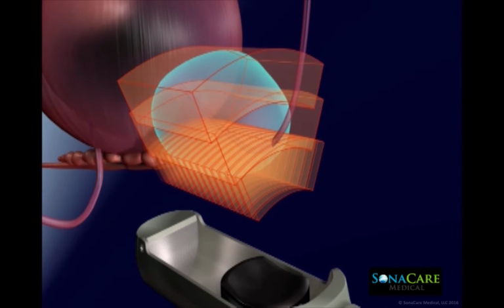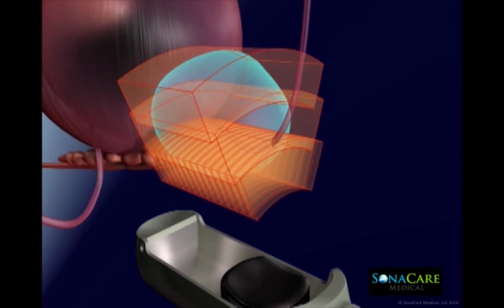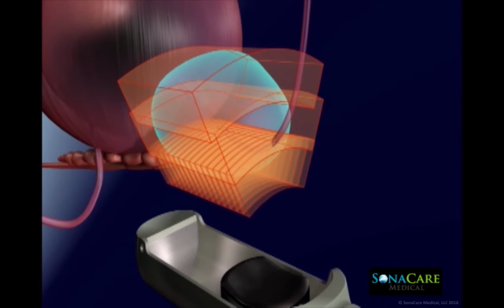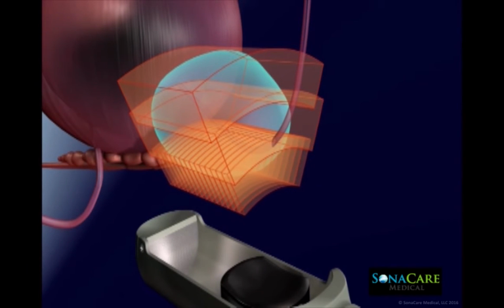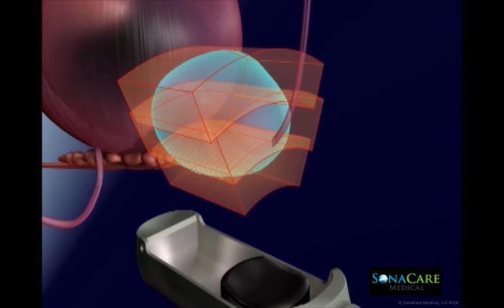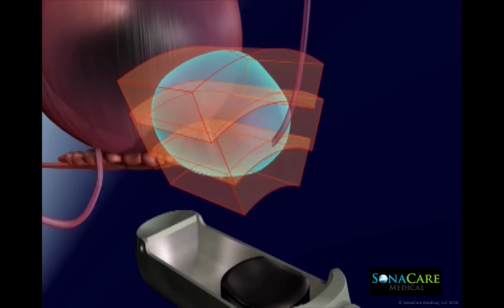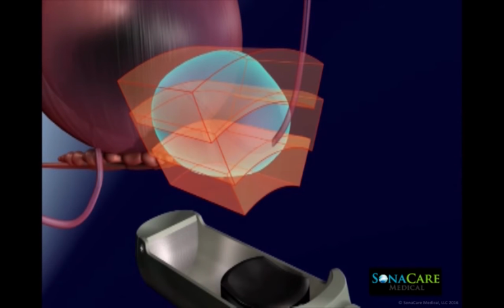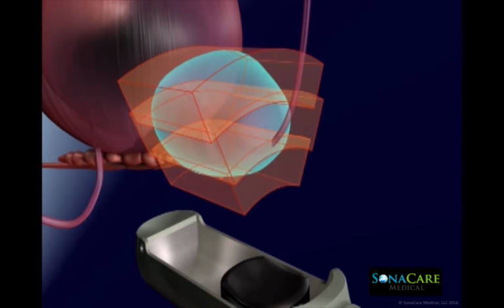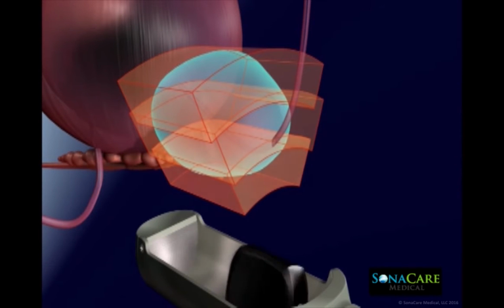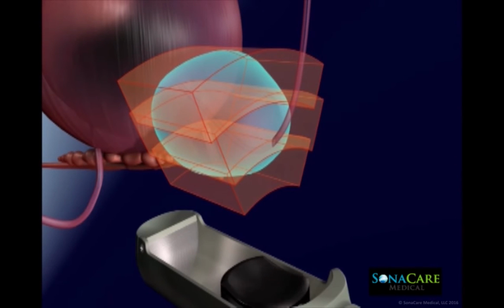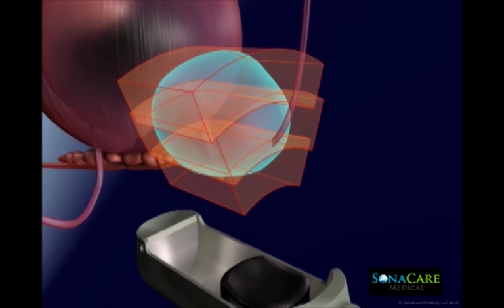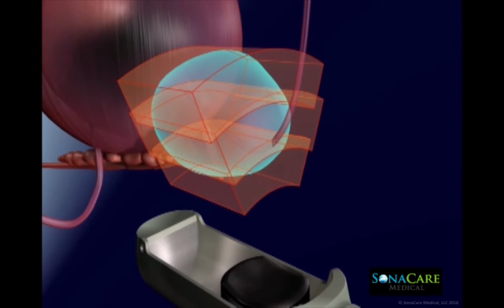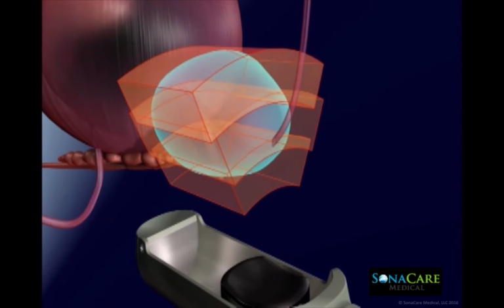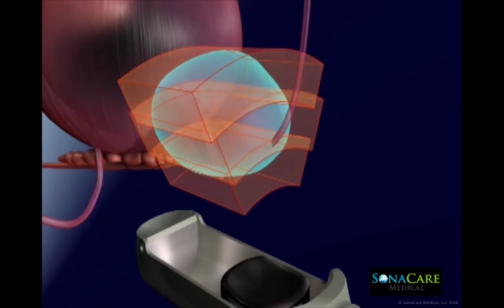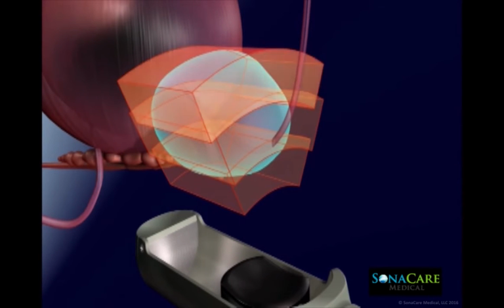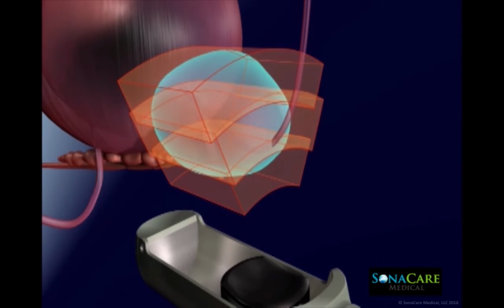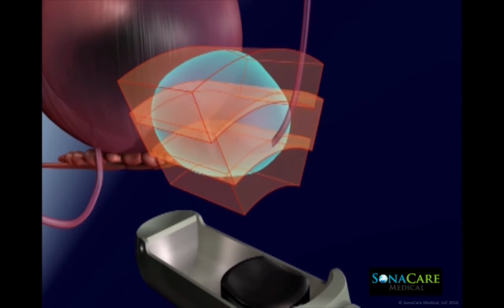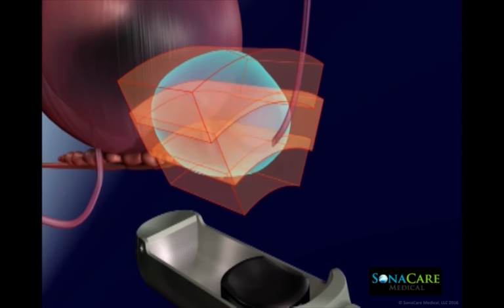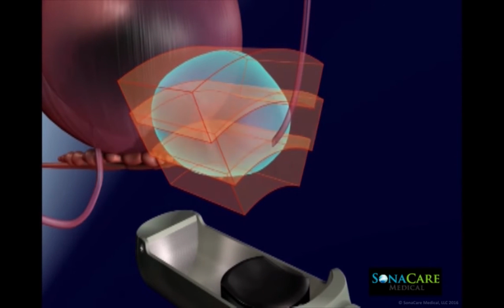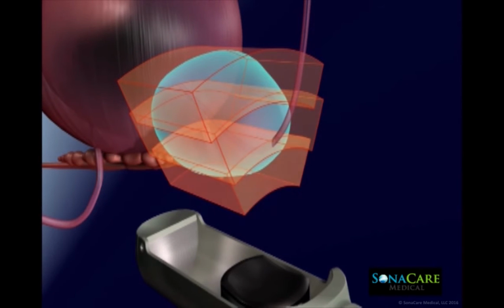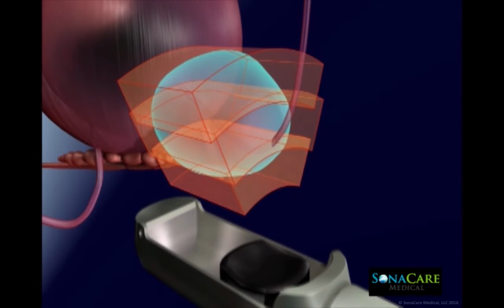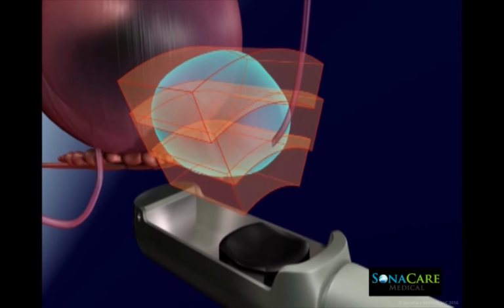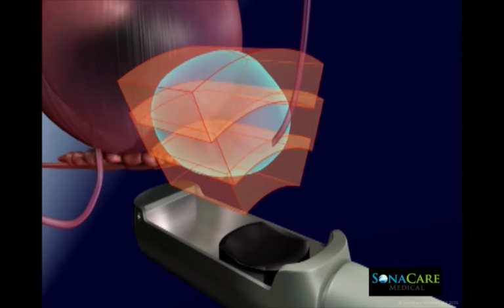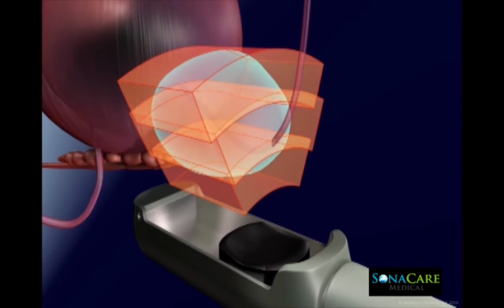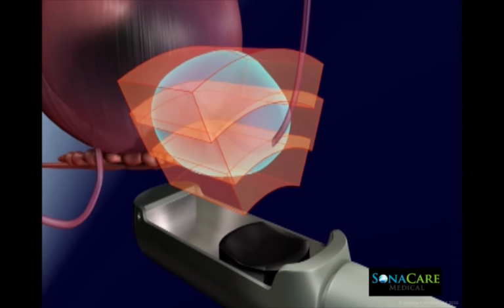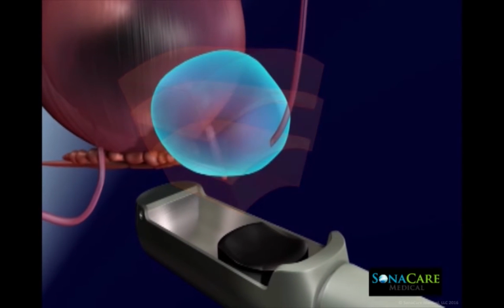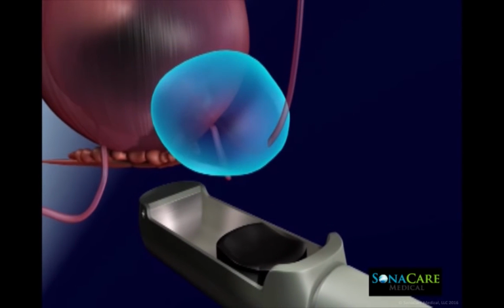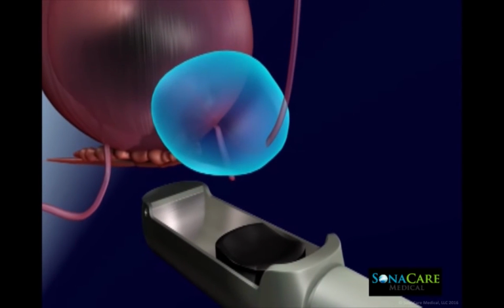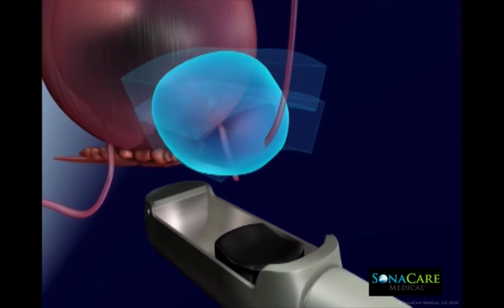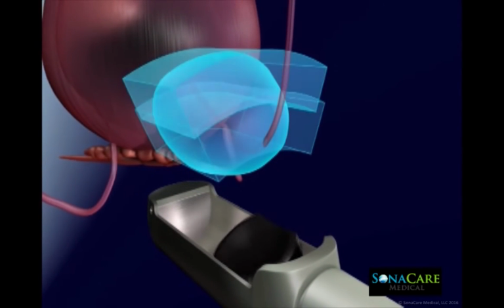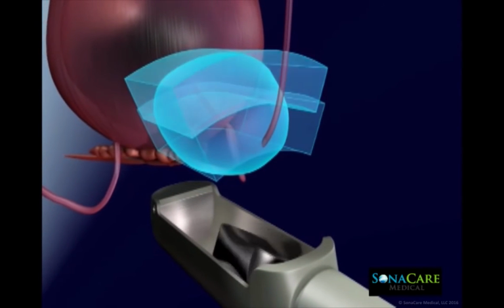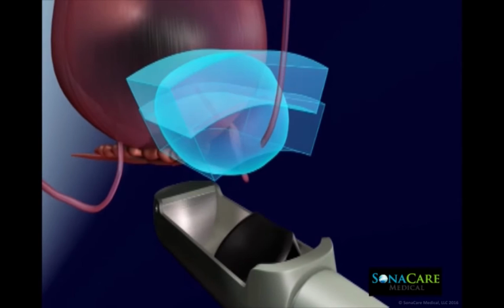Sonoblate features a two-sided transducer allowing customizable applications with focal distances at either 4 centimeters or 3 centimeters.